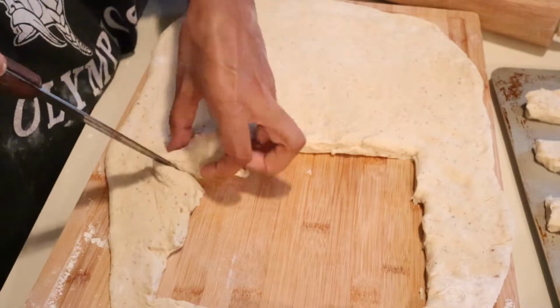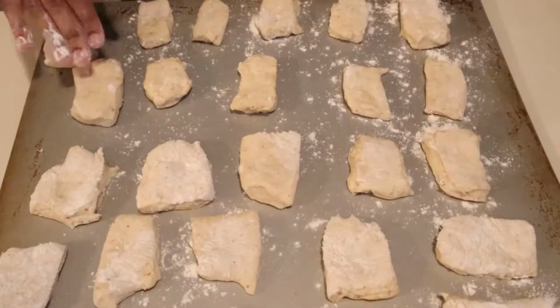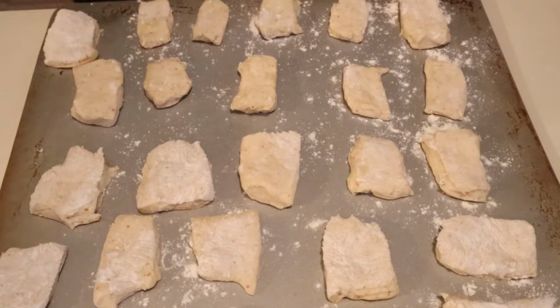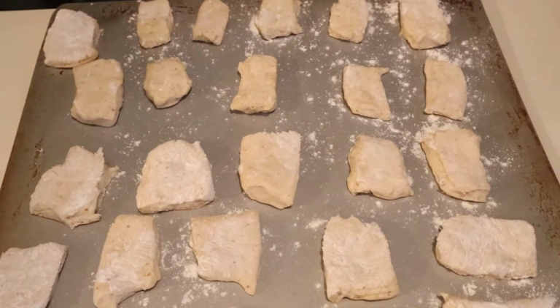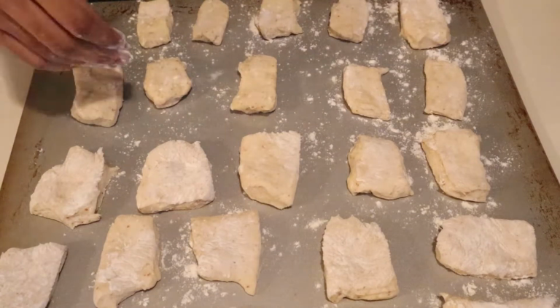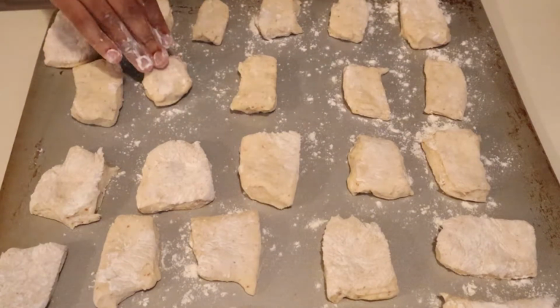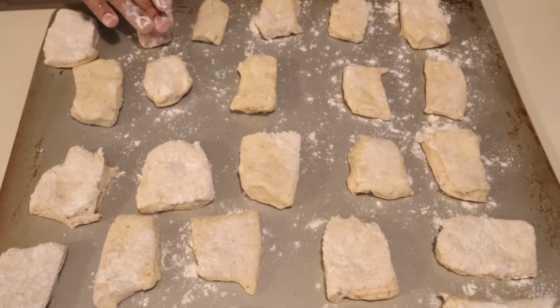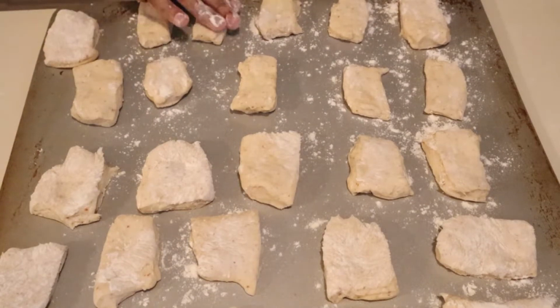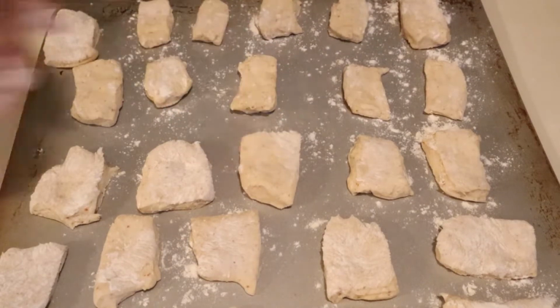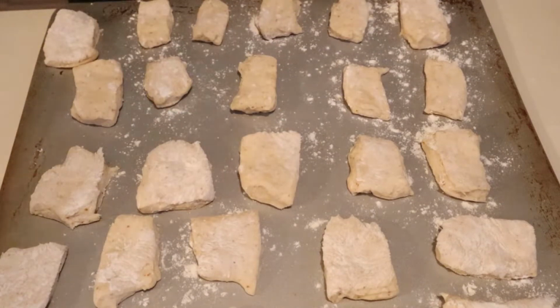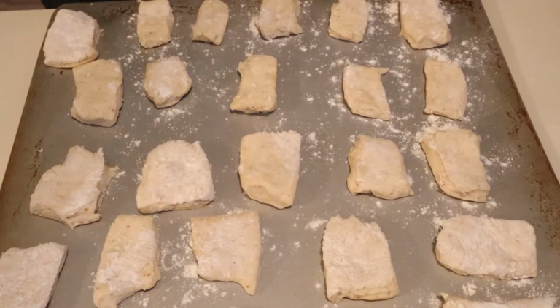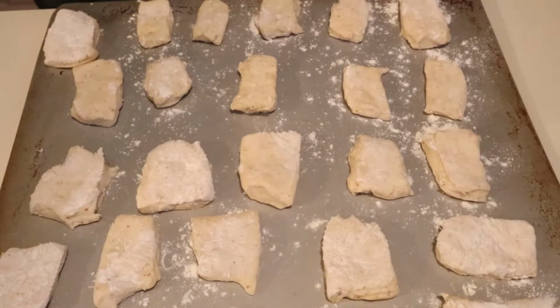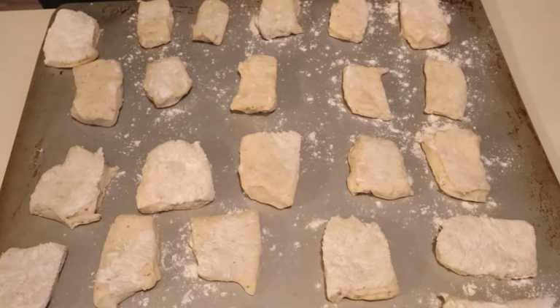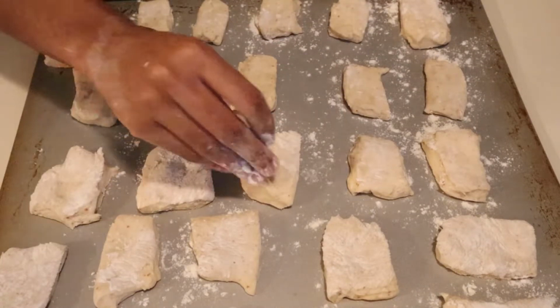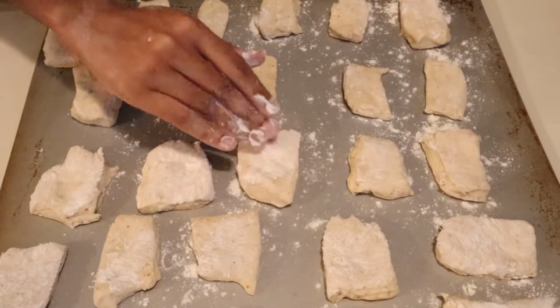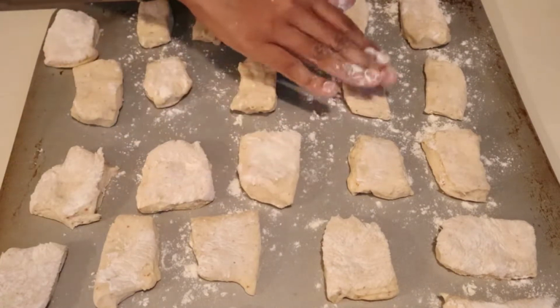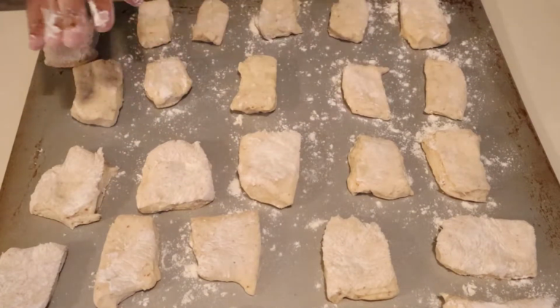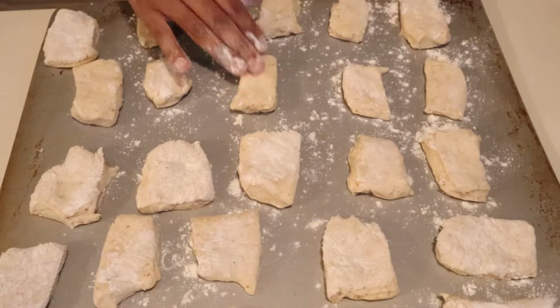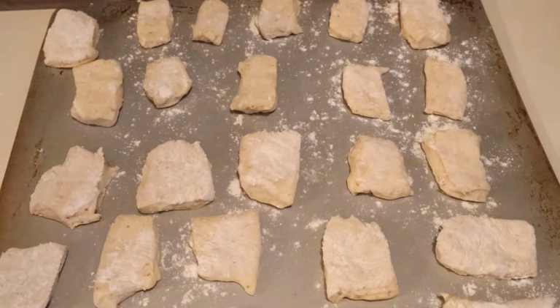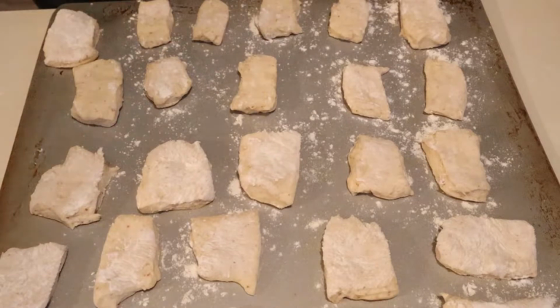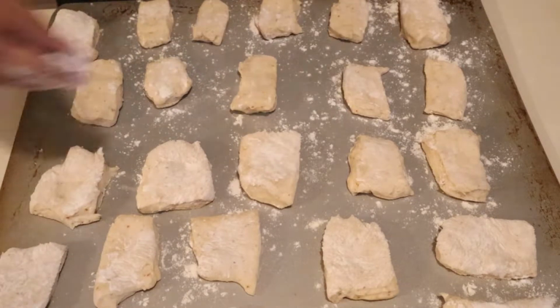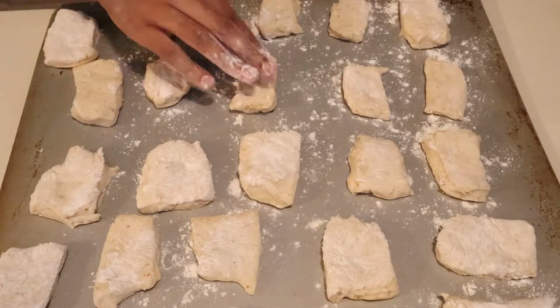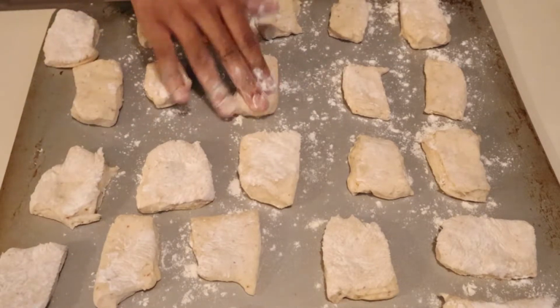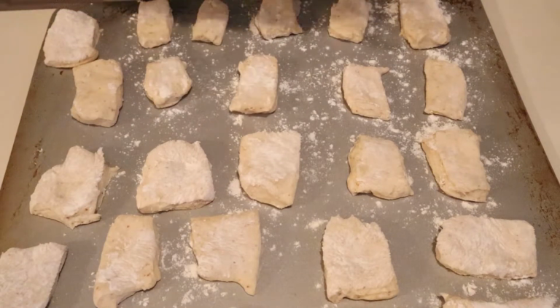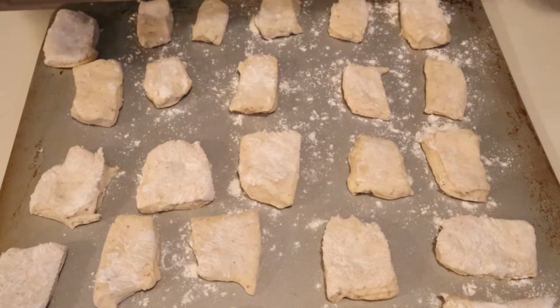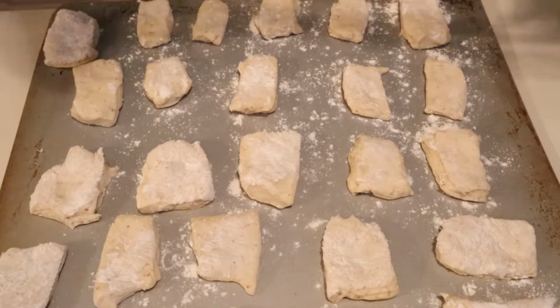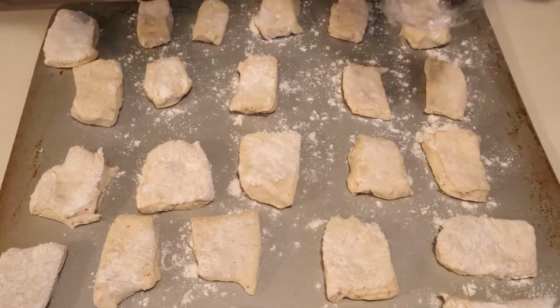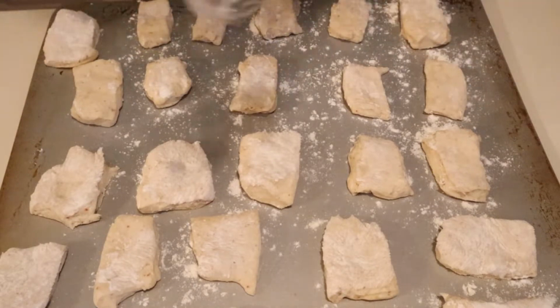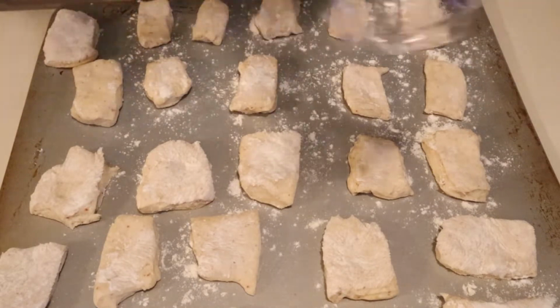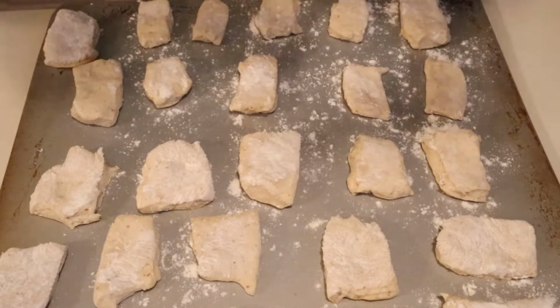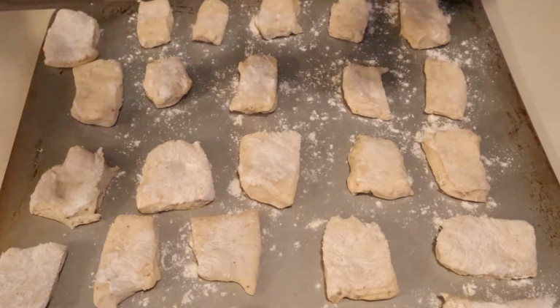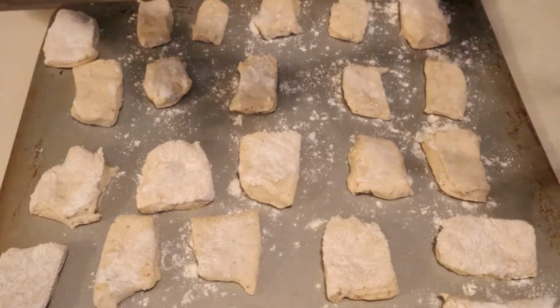Take those squares and put them on a baking sheet to rest for another 25 minutes. Make sure to flour the tops so the cling wrap doesn't stick to them.